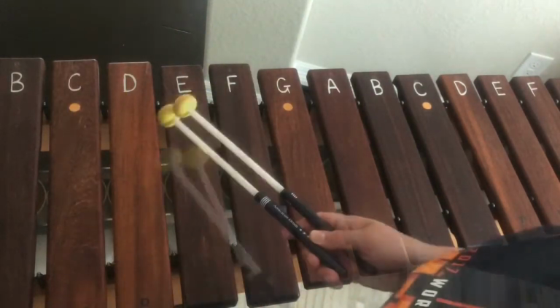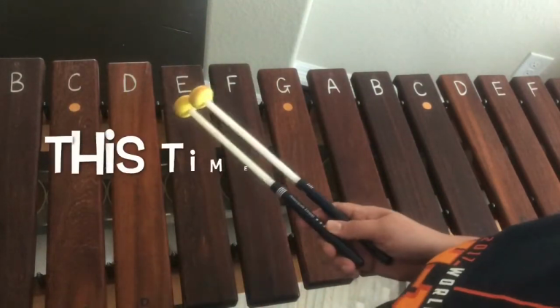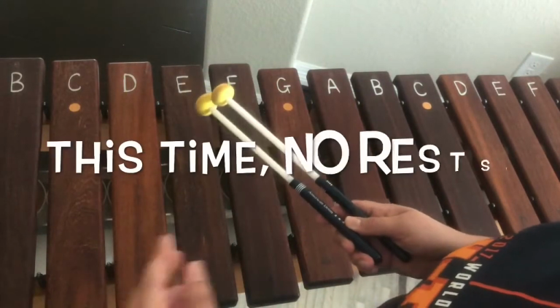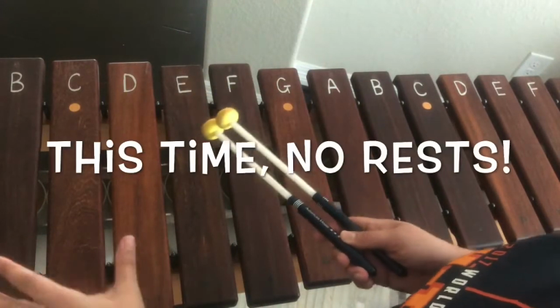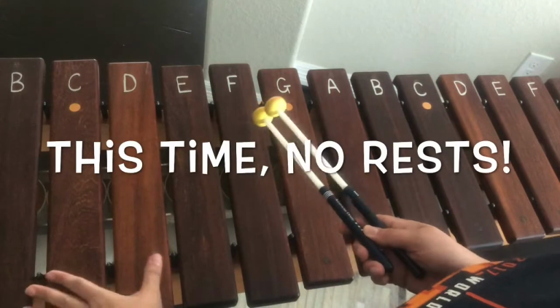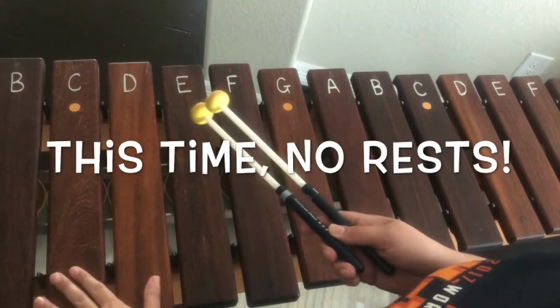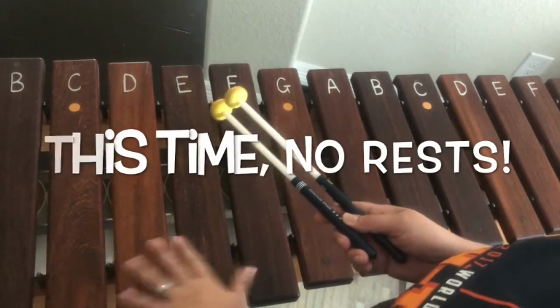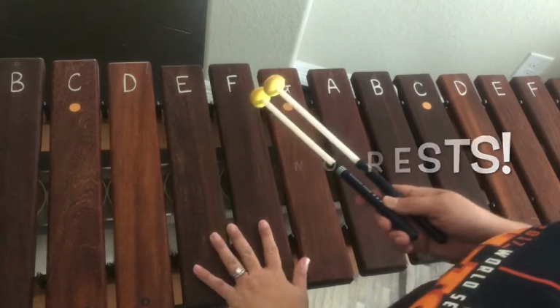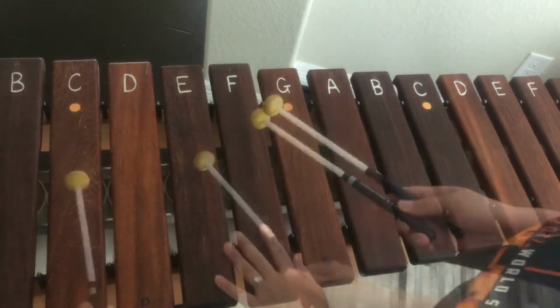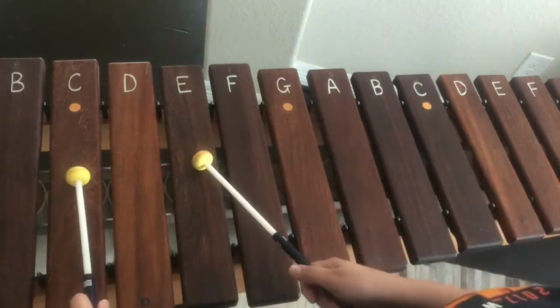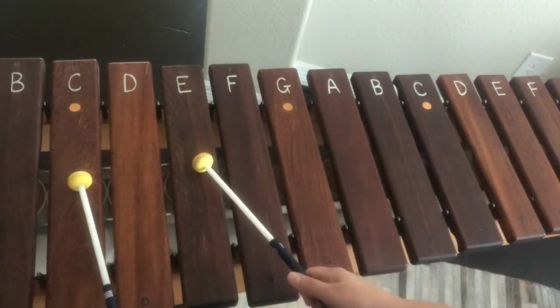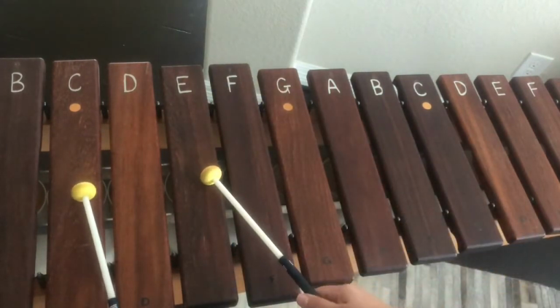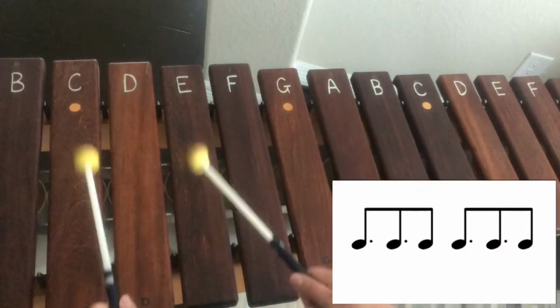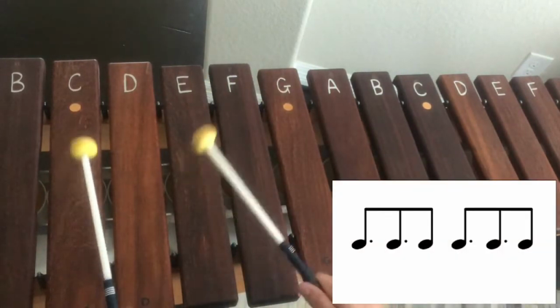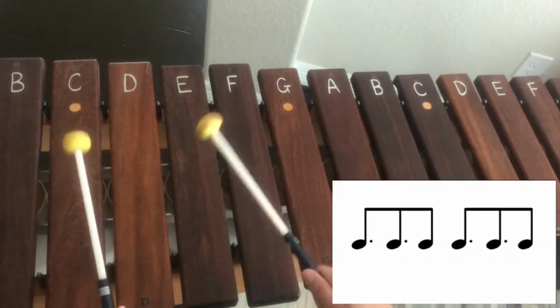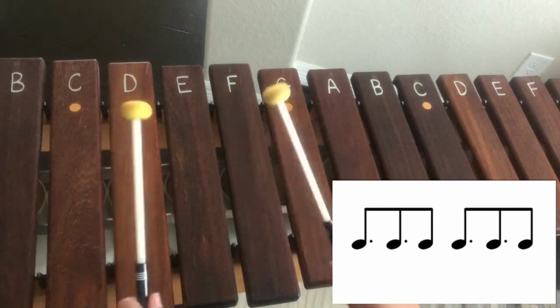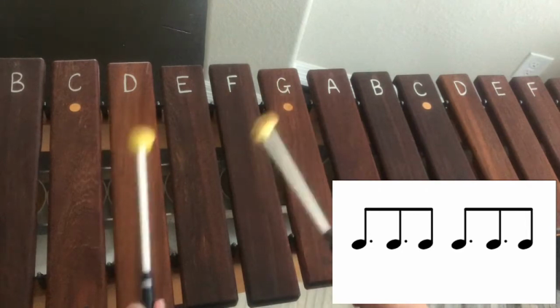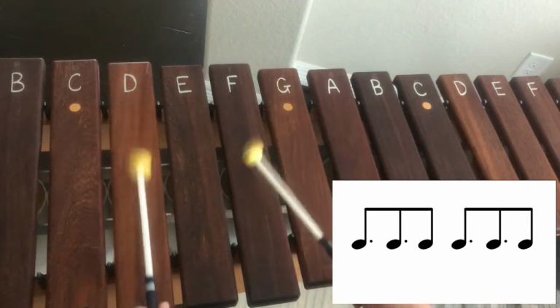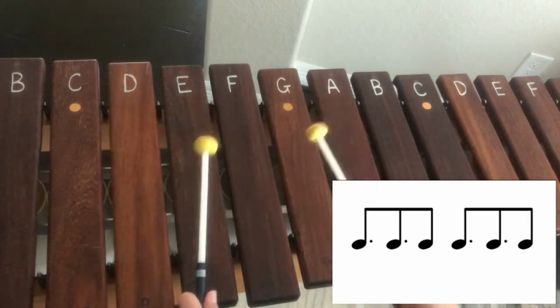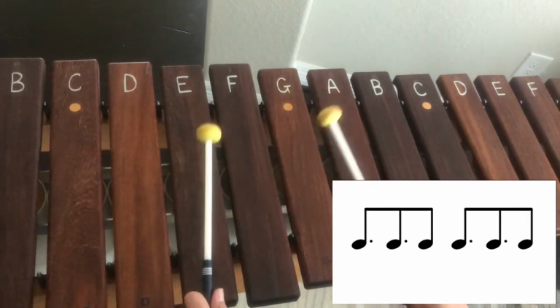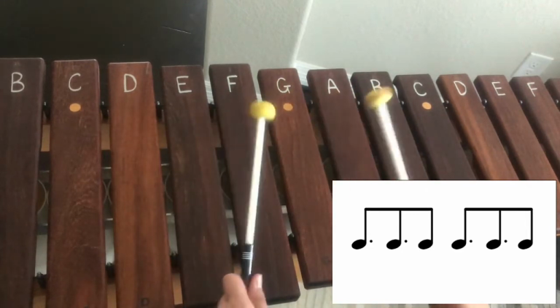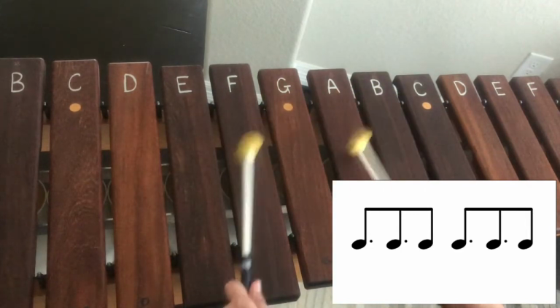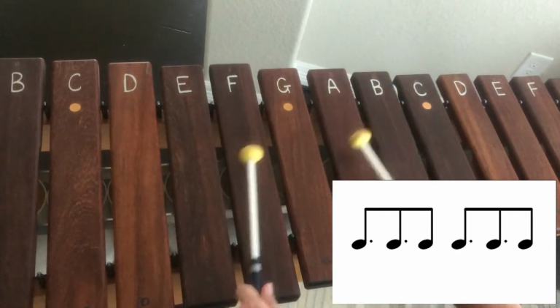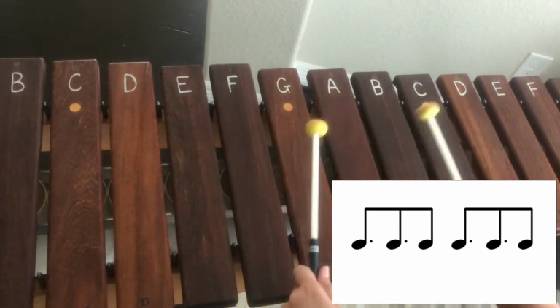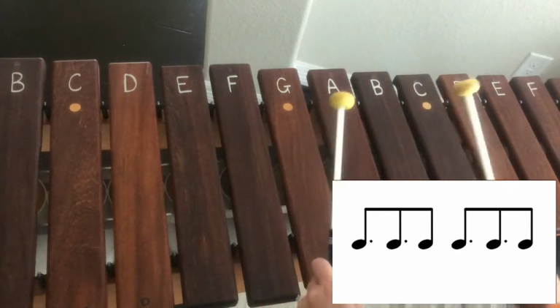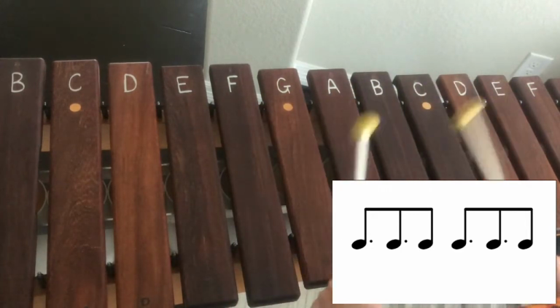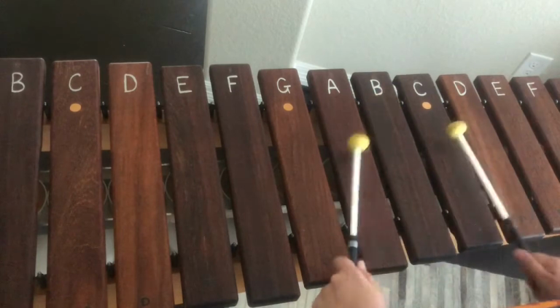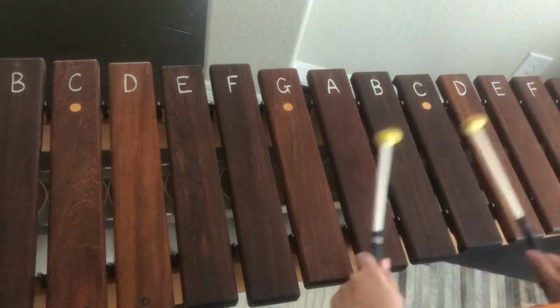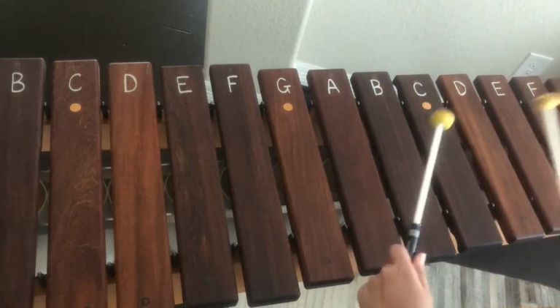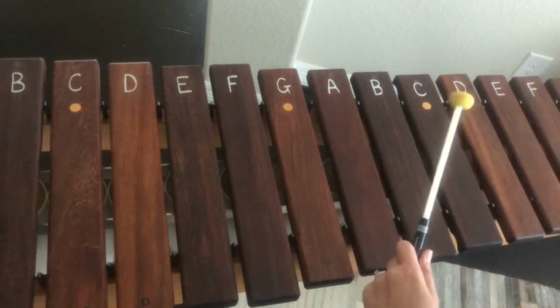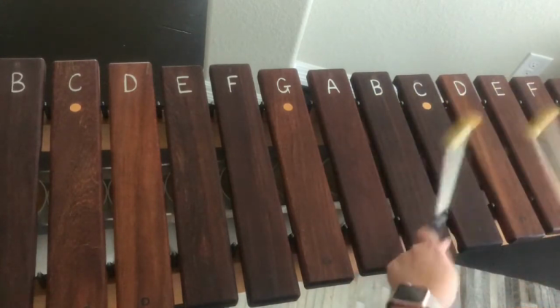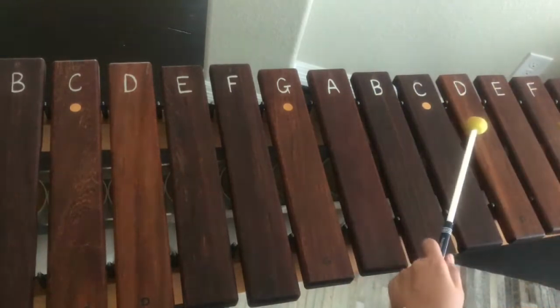We're going to do the same thing but this time we're not going to put the rest in between. Ready, set, here we go. Again.